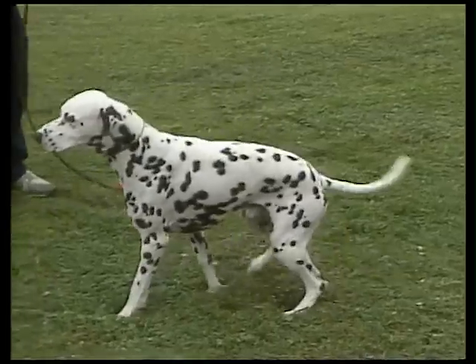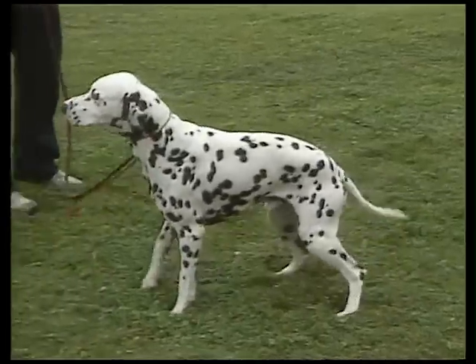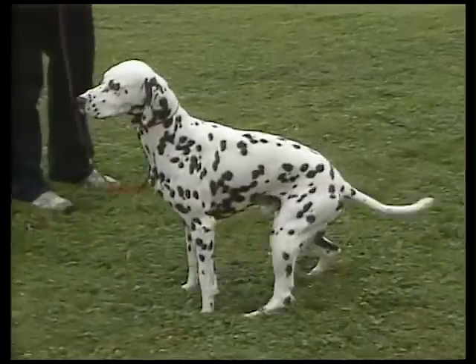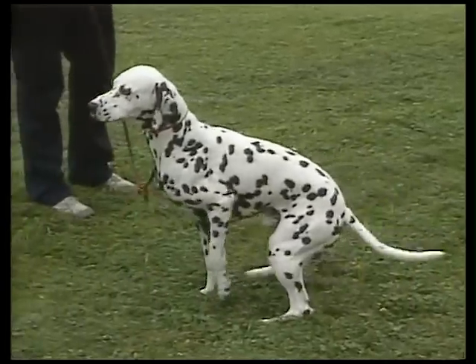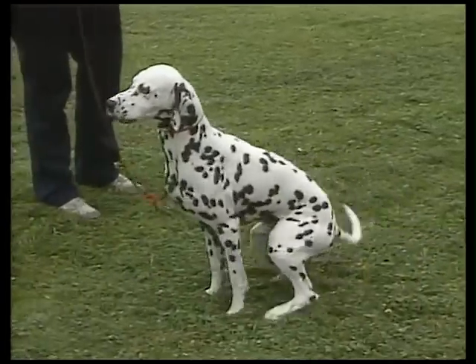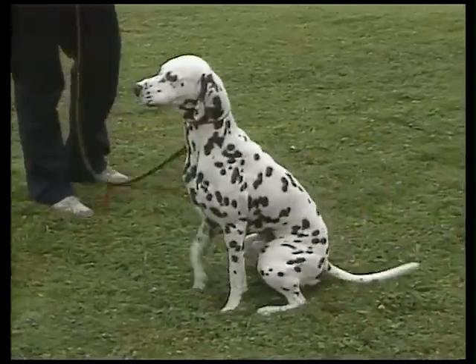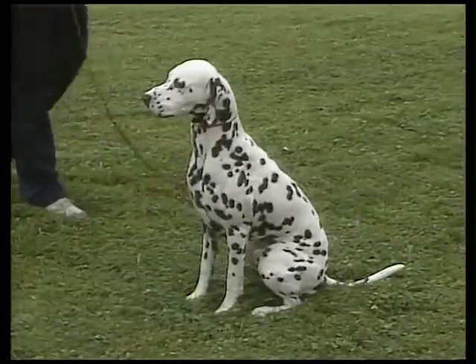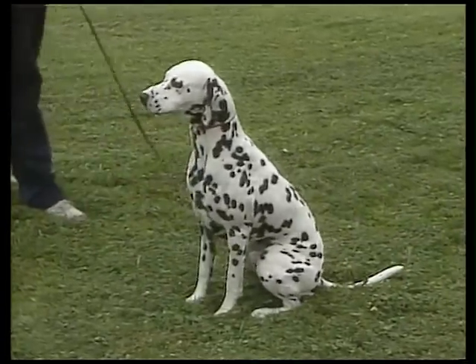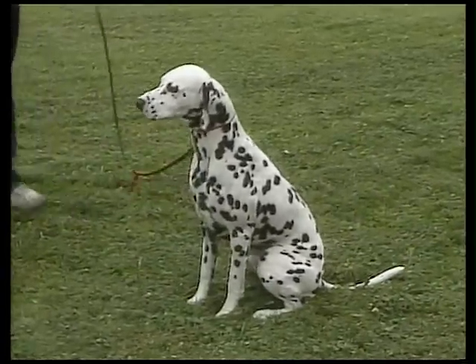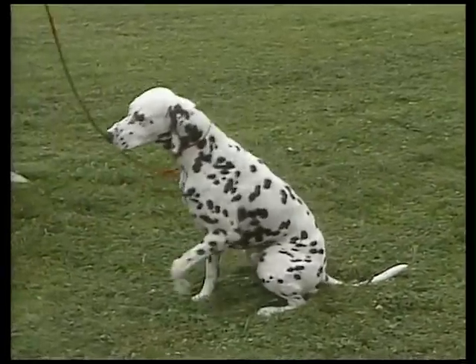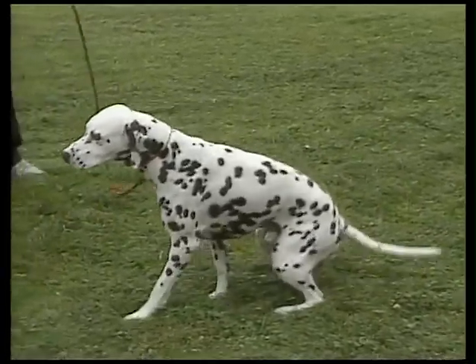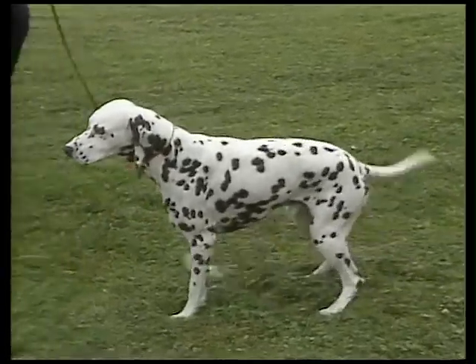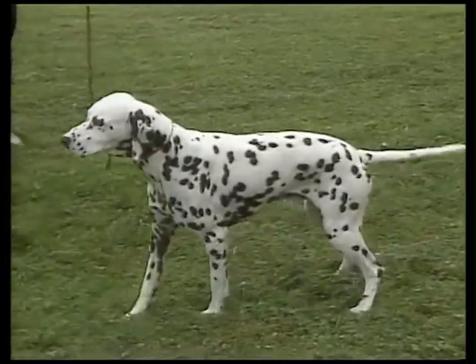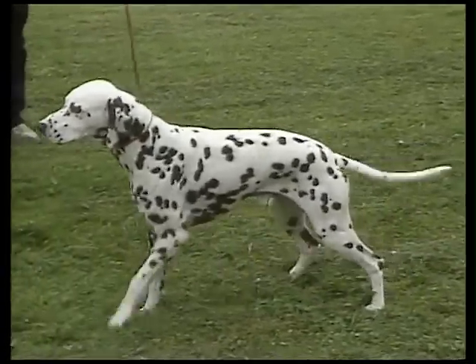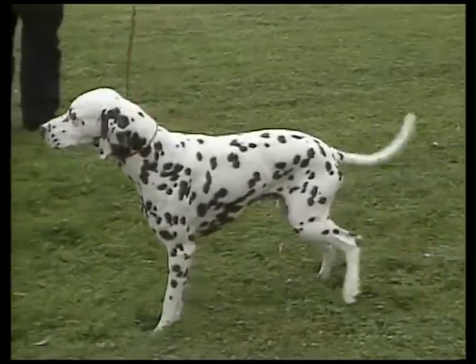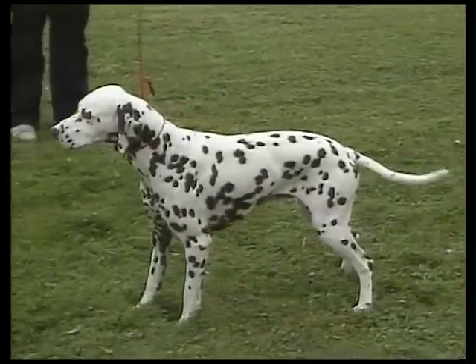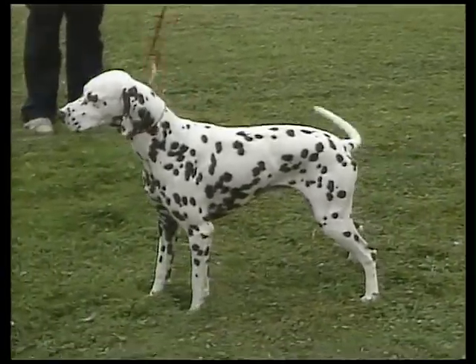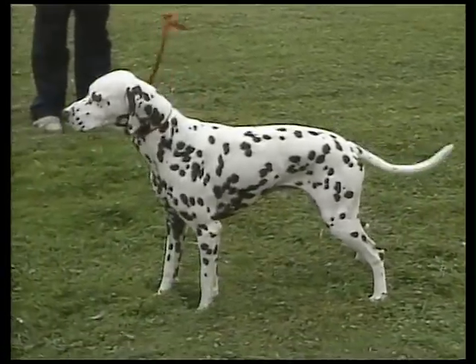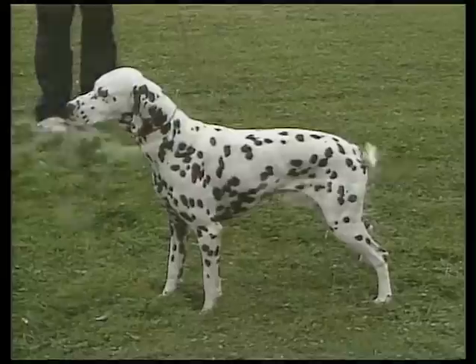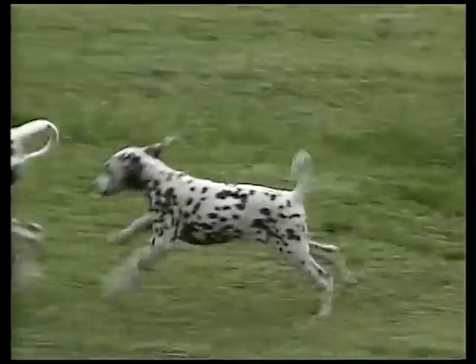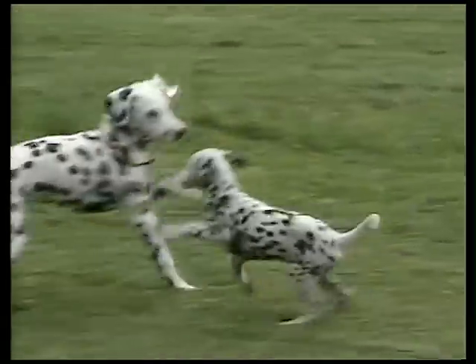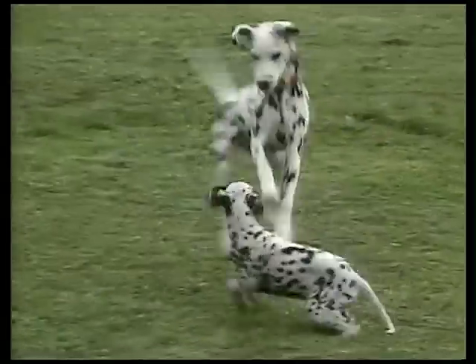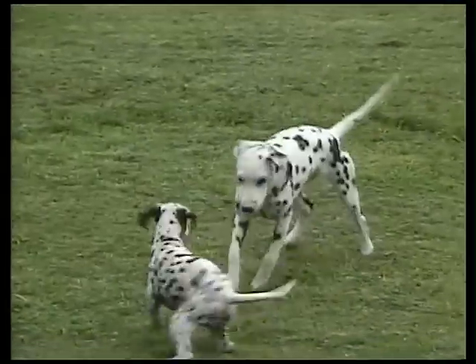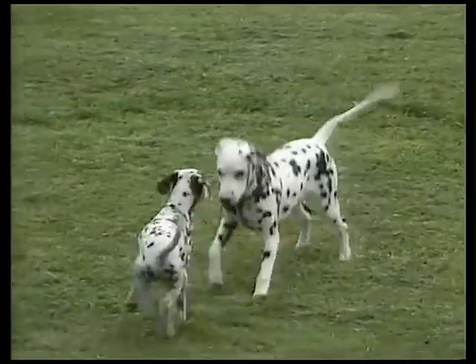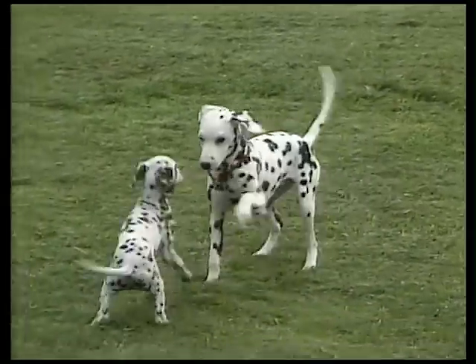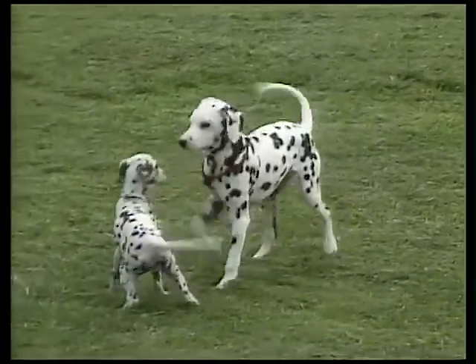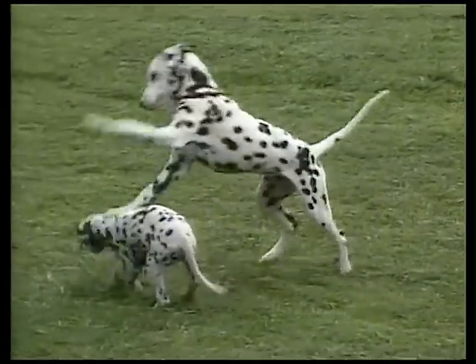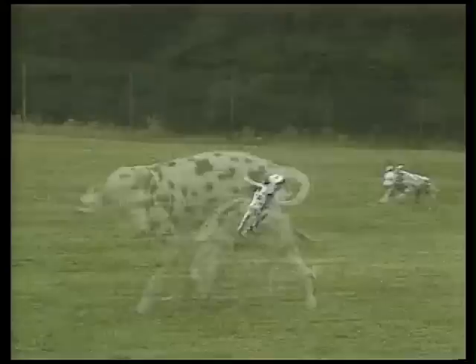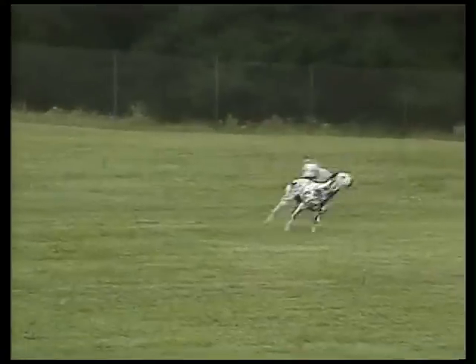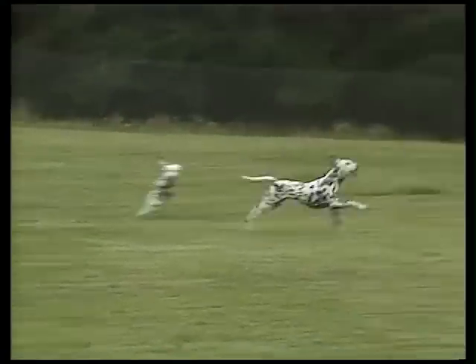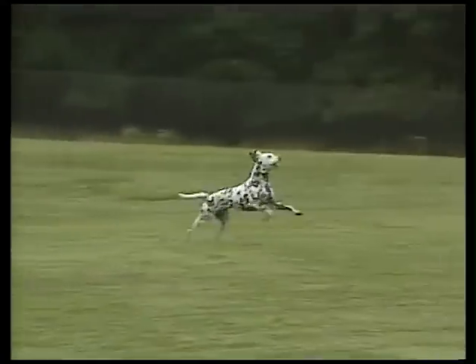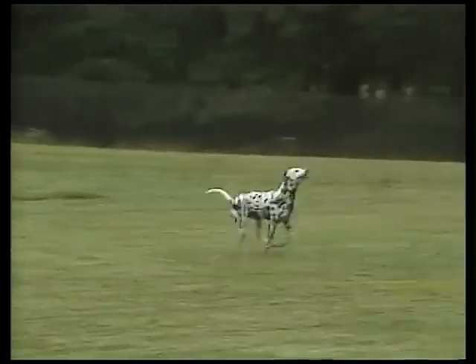The Dalmatian is a naturally clean and virtually odorless dog who is easy to bathe and groom. Daily brushing minimizes shedding.